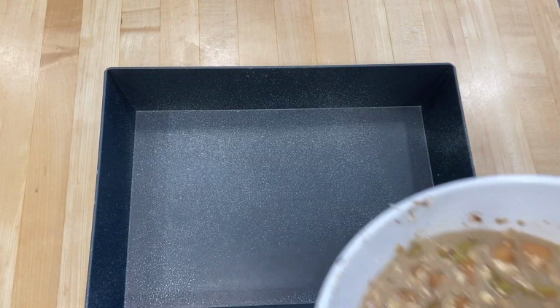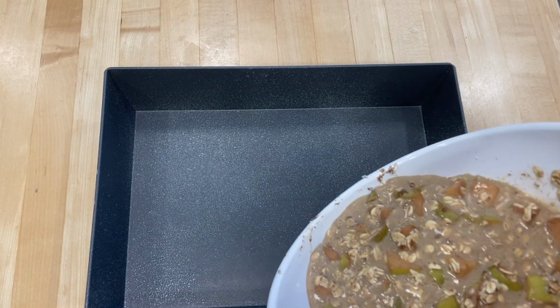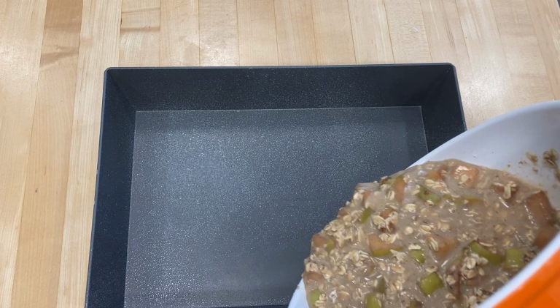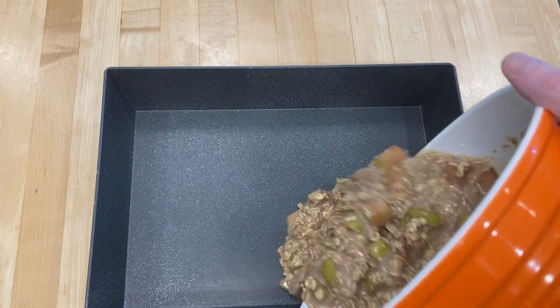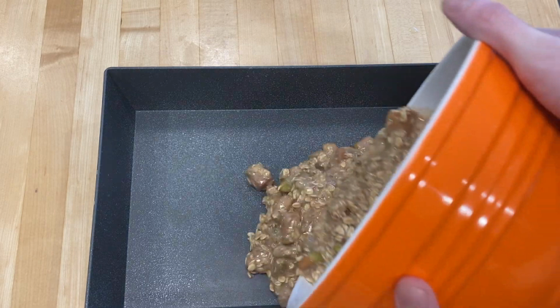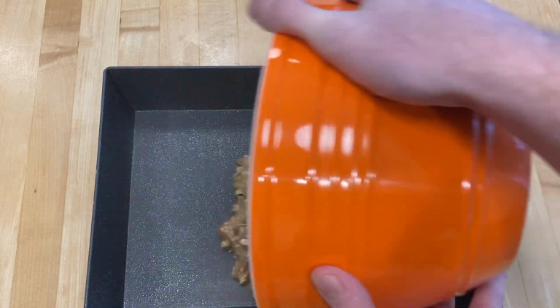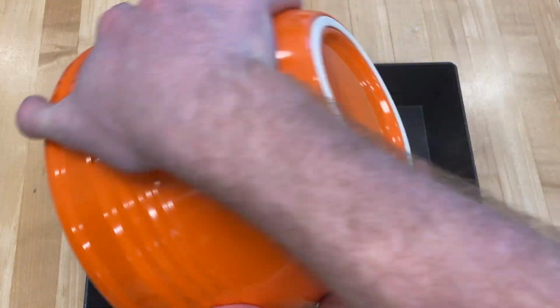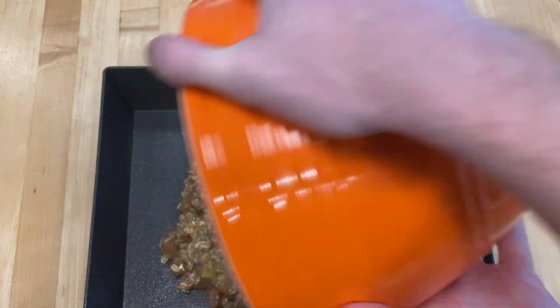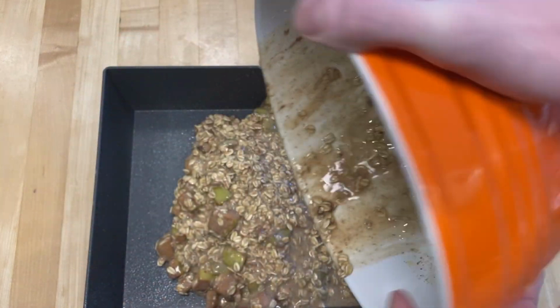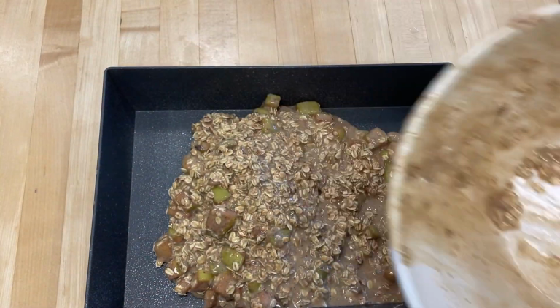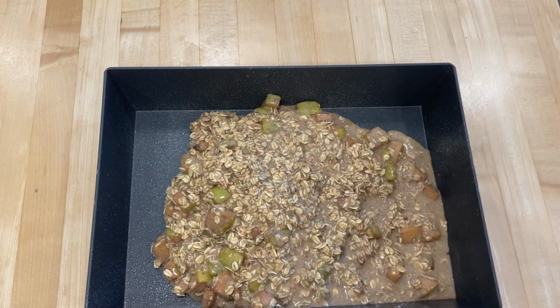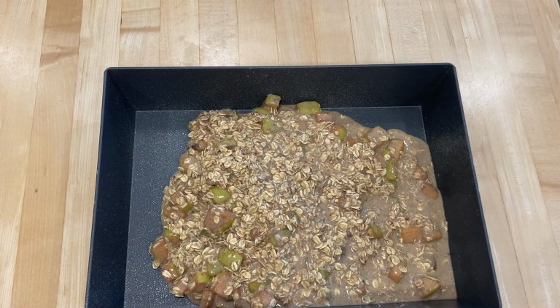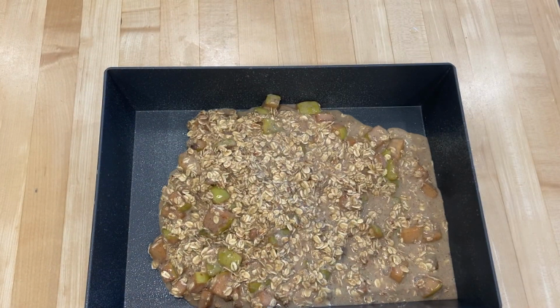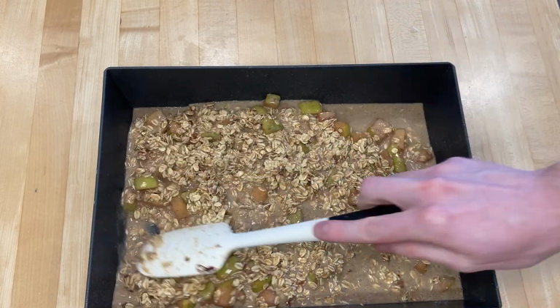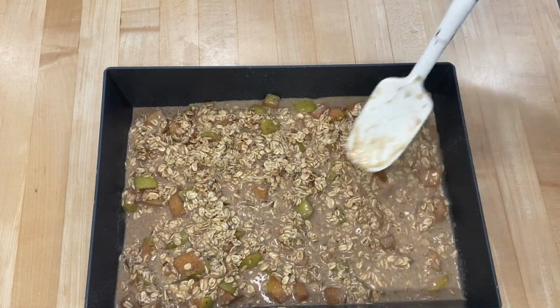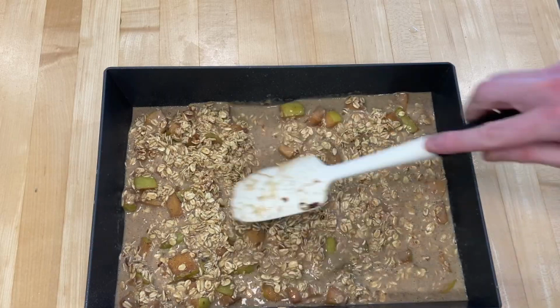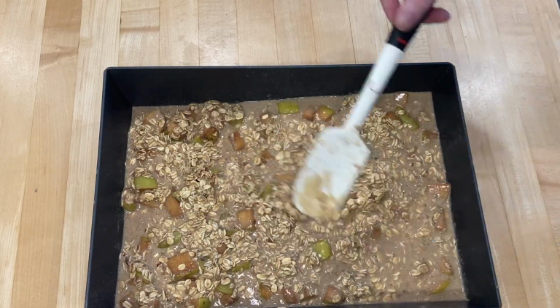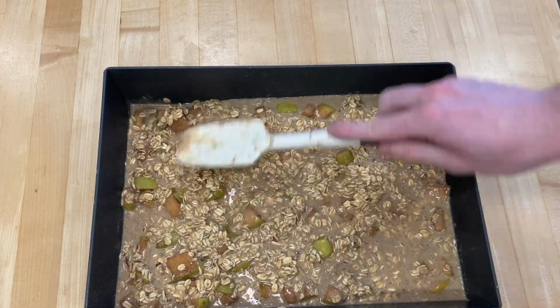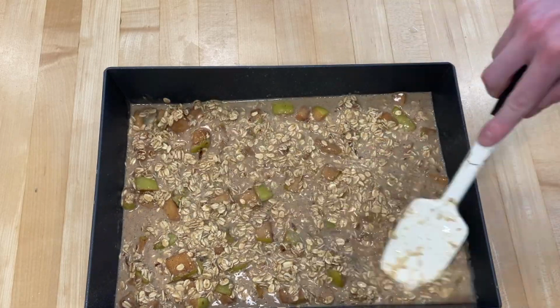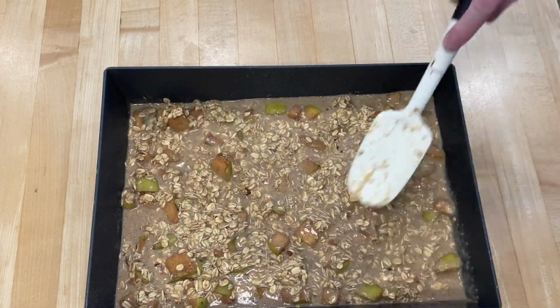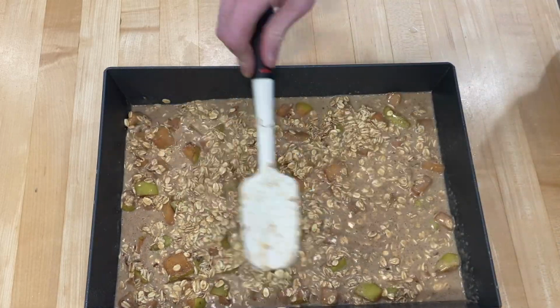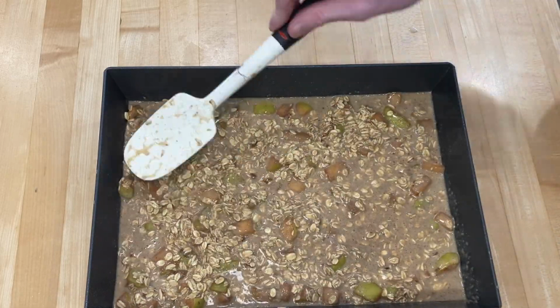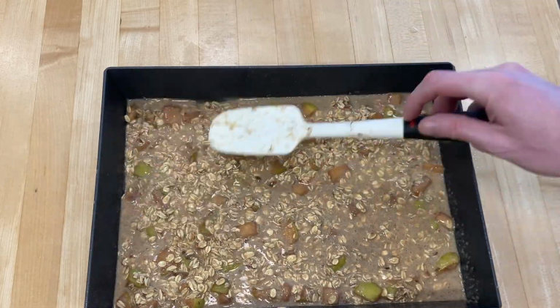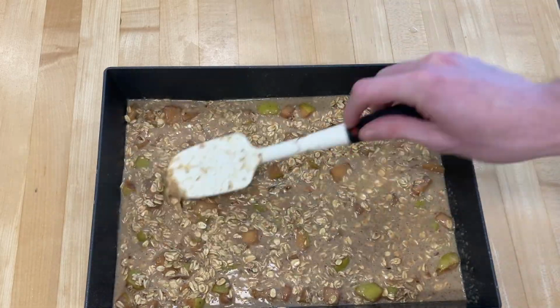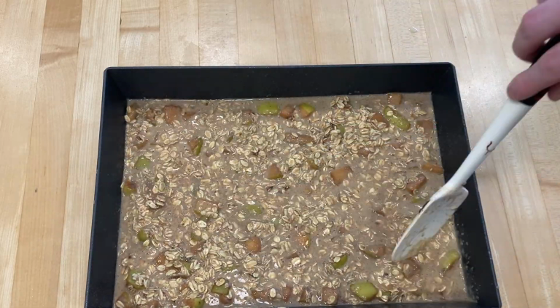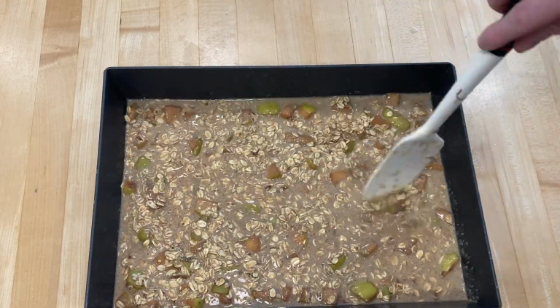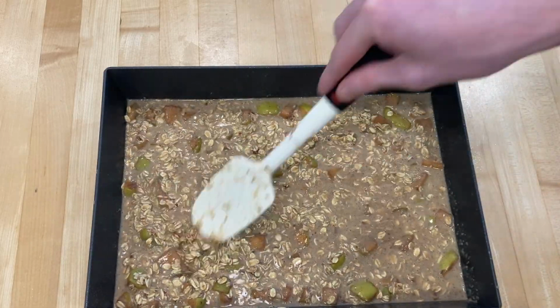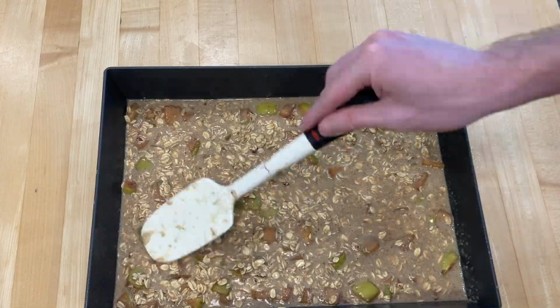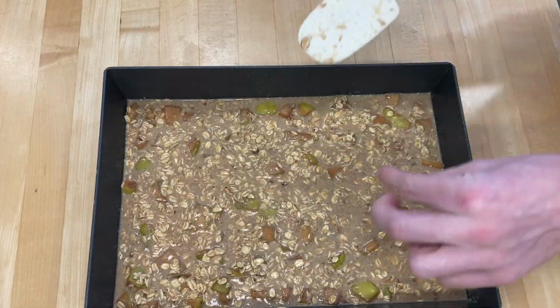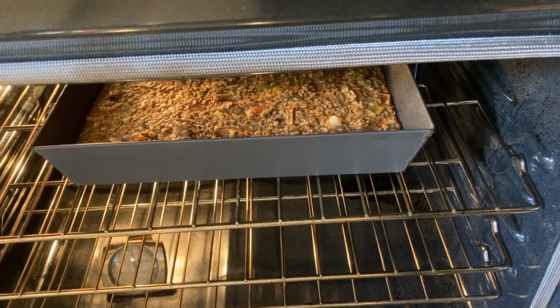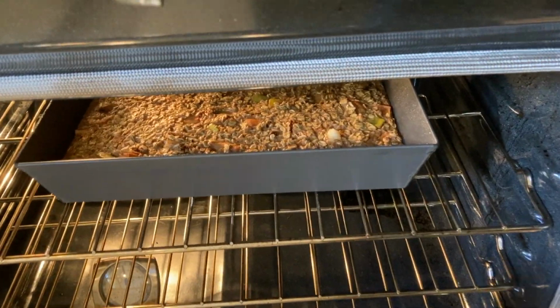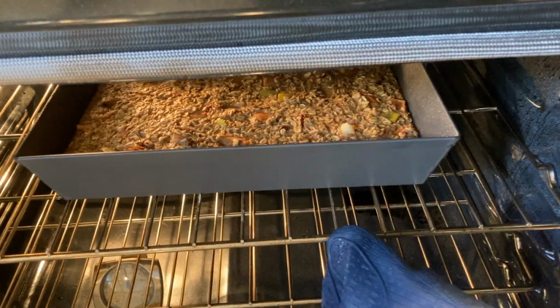Grease your pan, pour the mixture in, and make sure to spread everything nice and evenly. Then go ahead and bake that in your preheated oven at 350 degrees for 30 to 35 minutes.